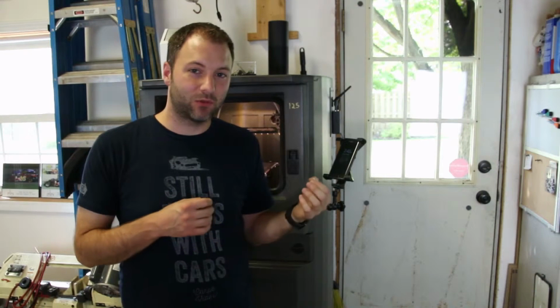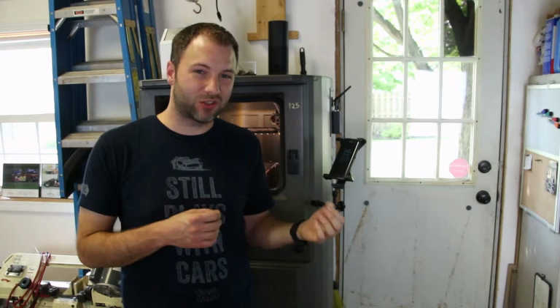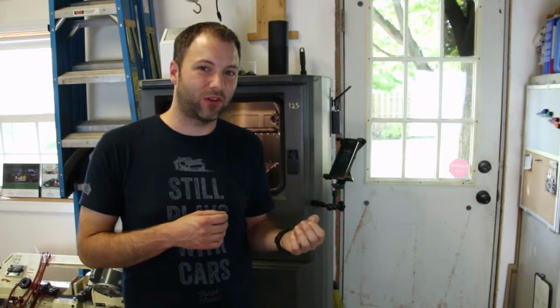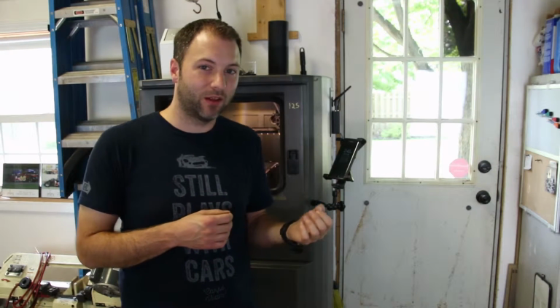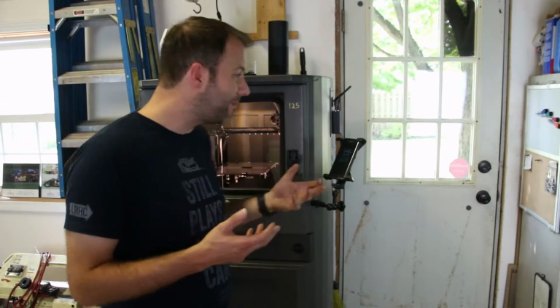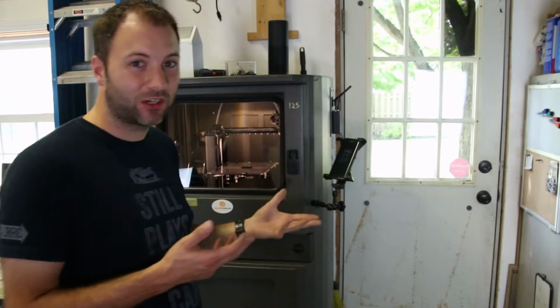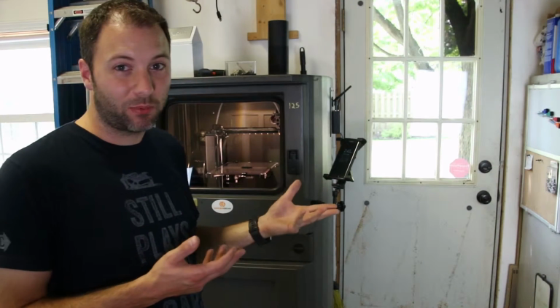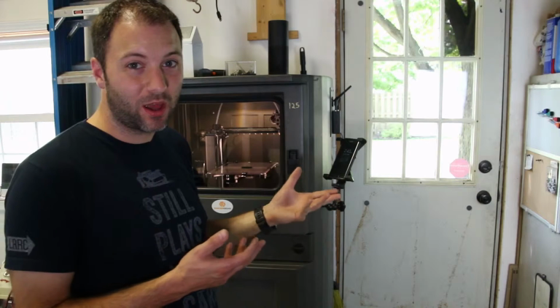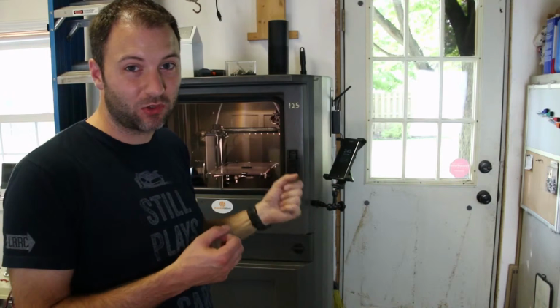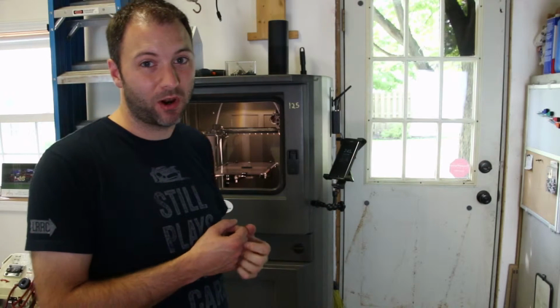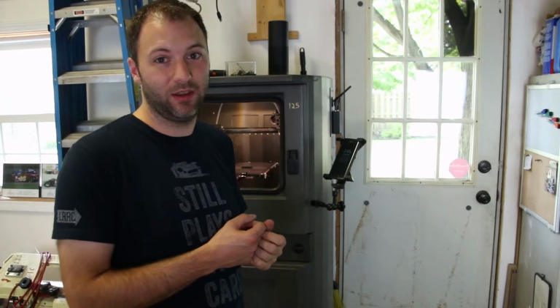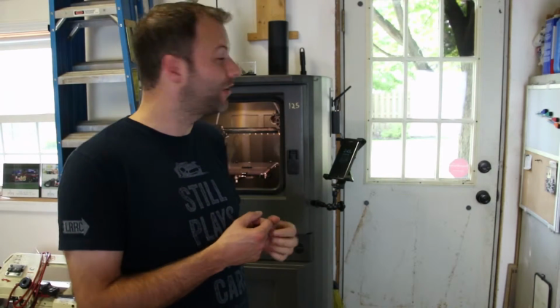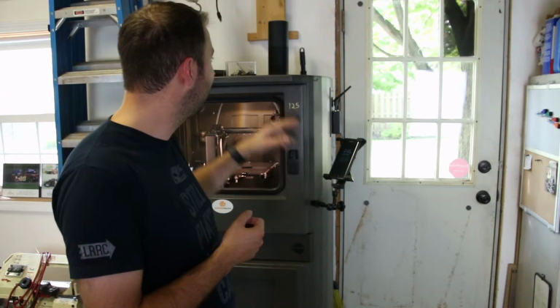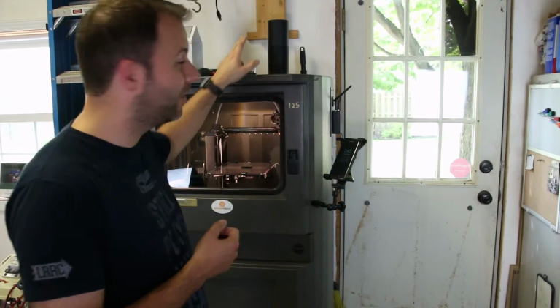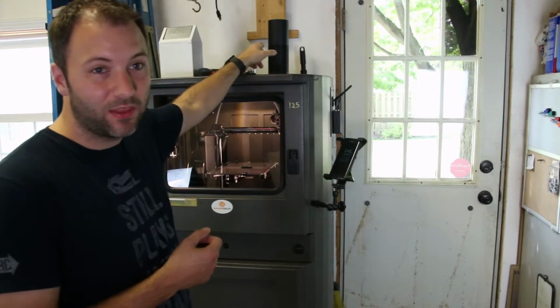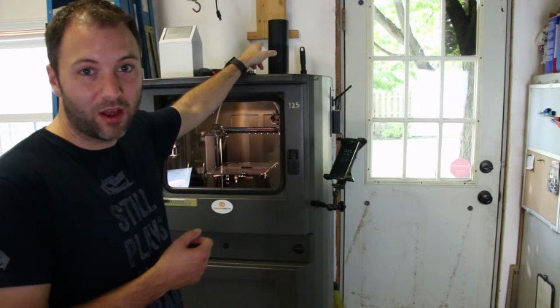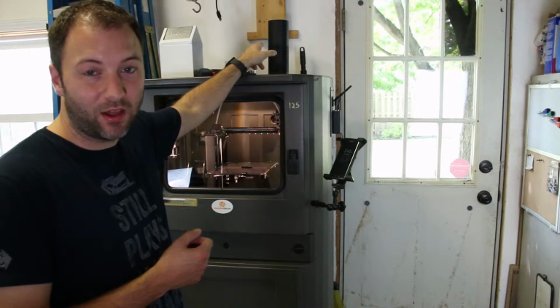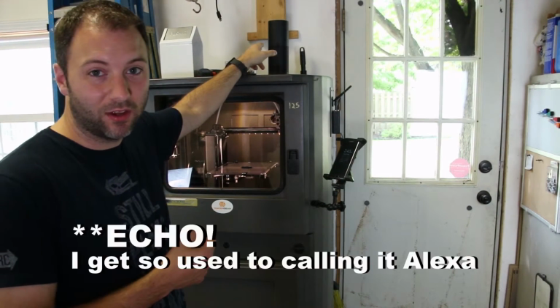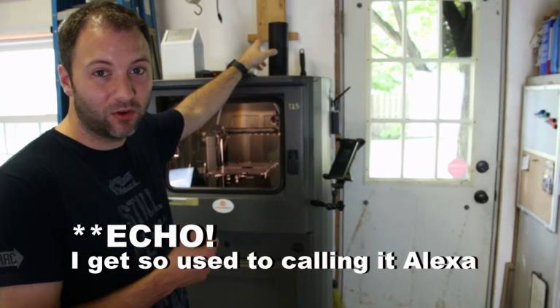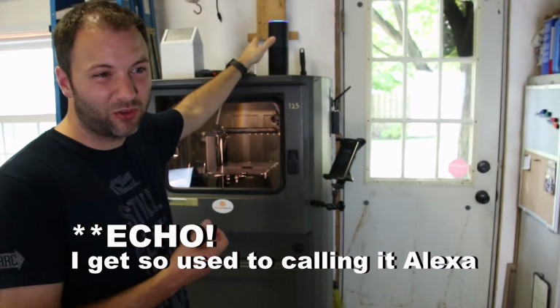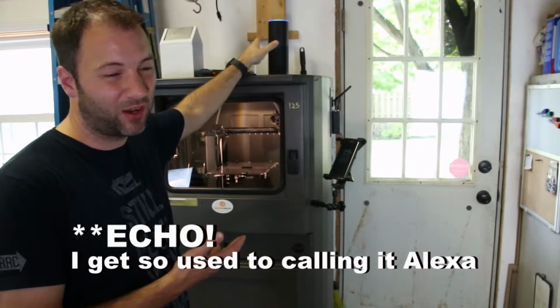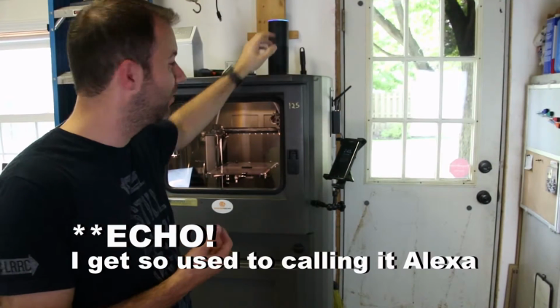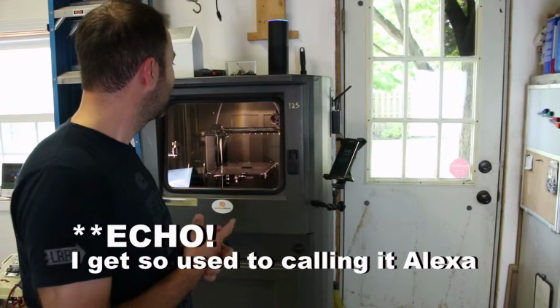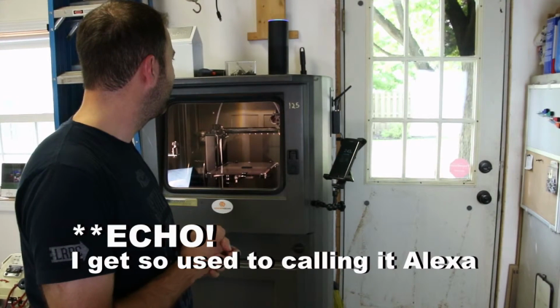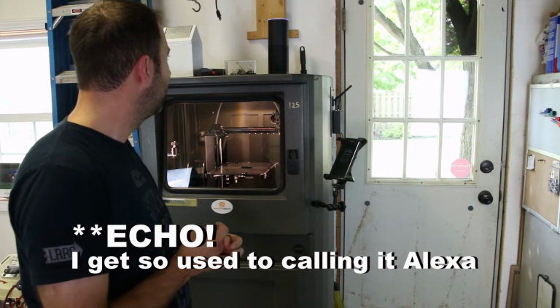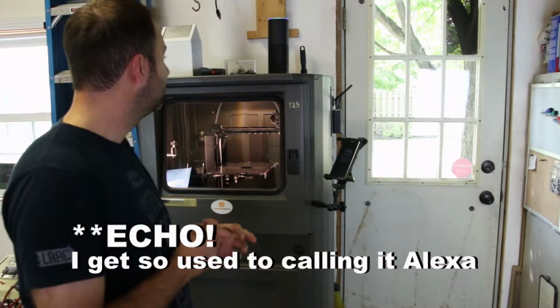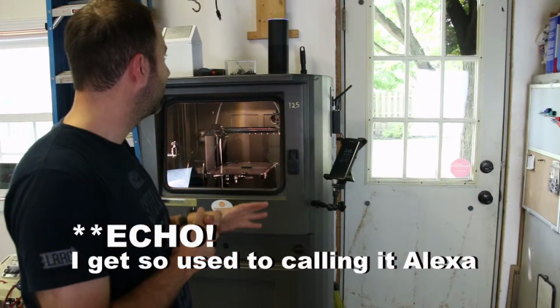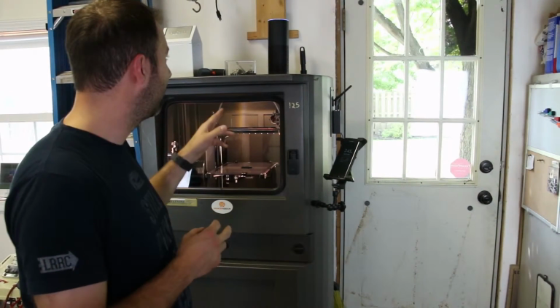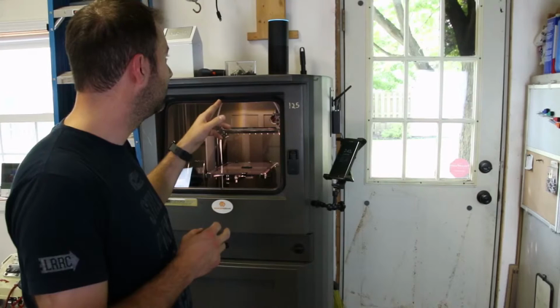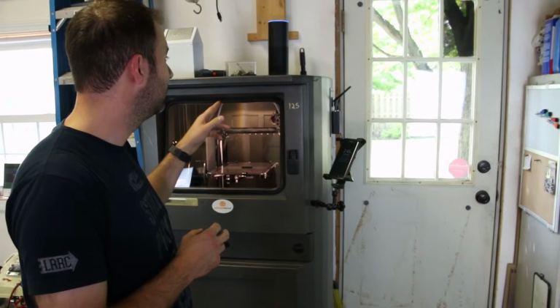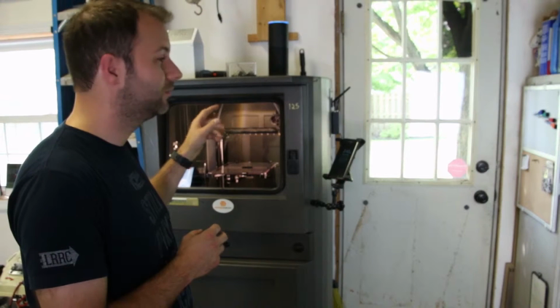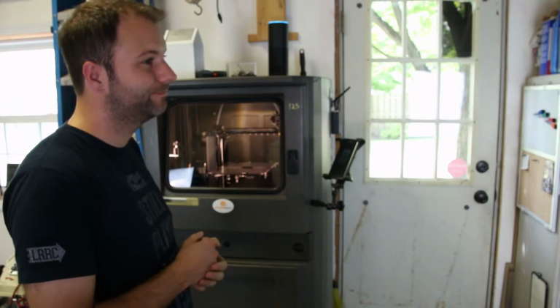First, a little disclaimer: I'm not actually controlling the printer directly — I'm just controlling a smart outlet, and that's pretty easy to do with the Amazon Alexa, also known as Amazon Echo.